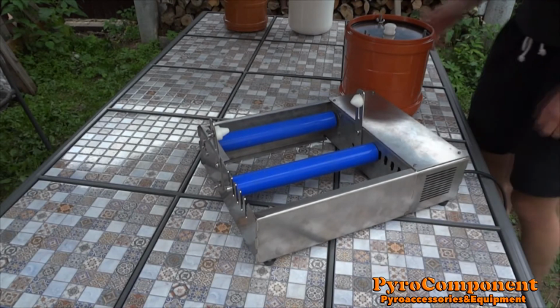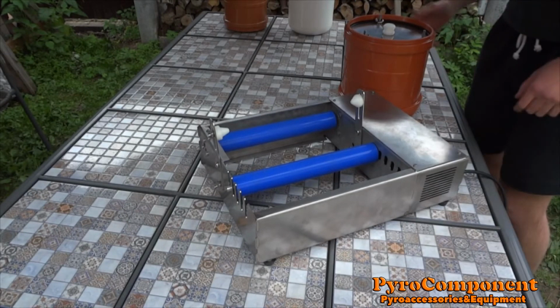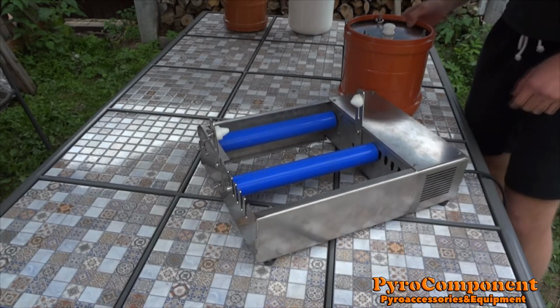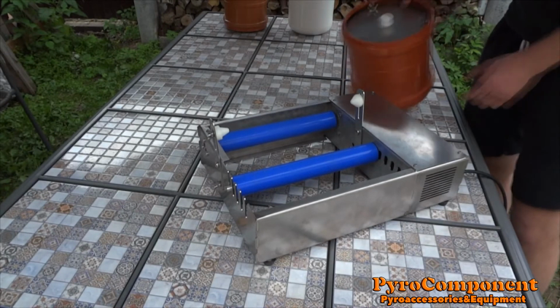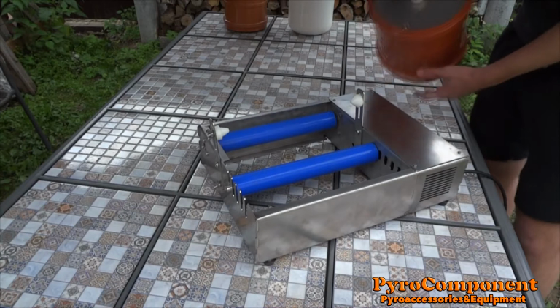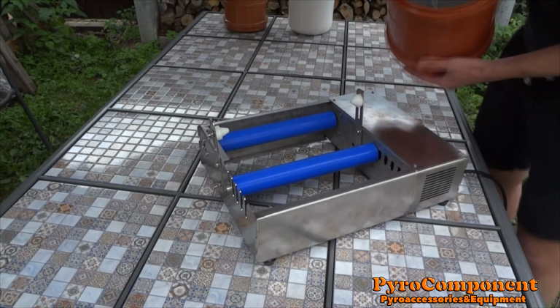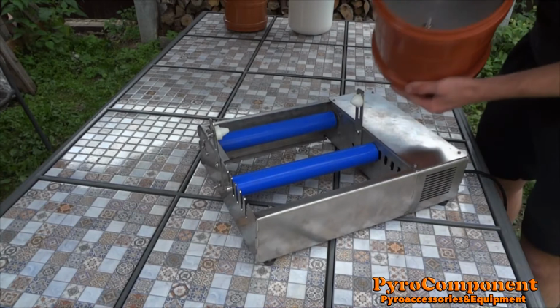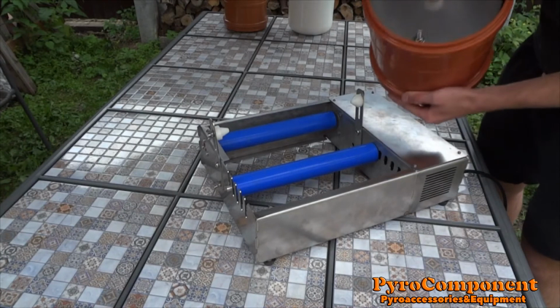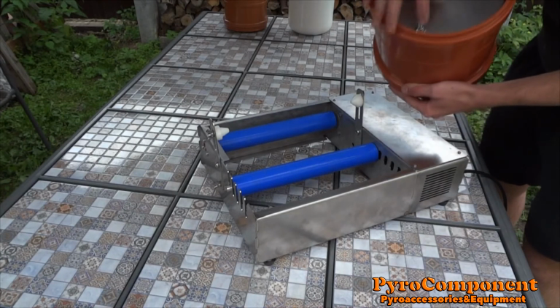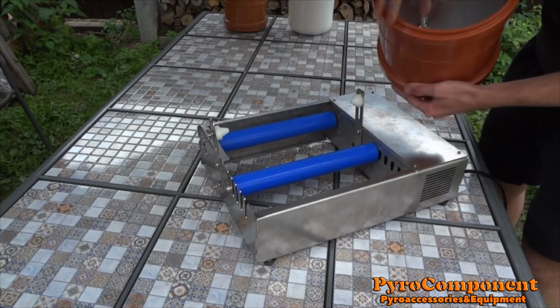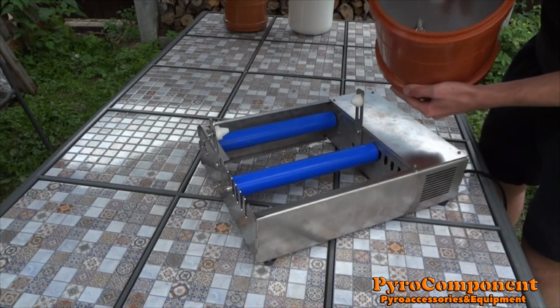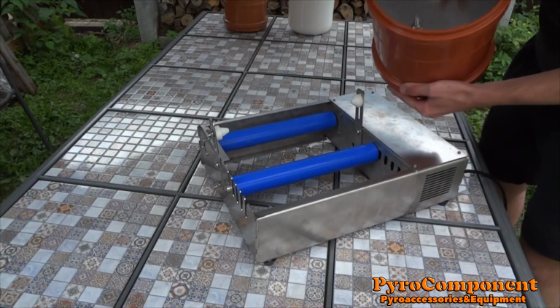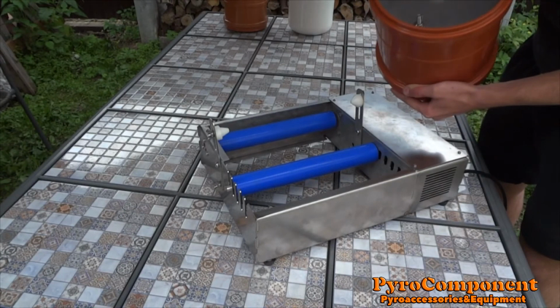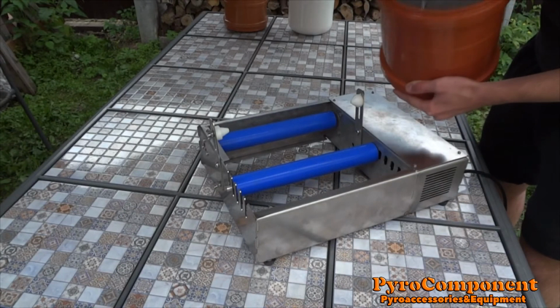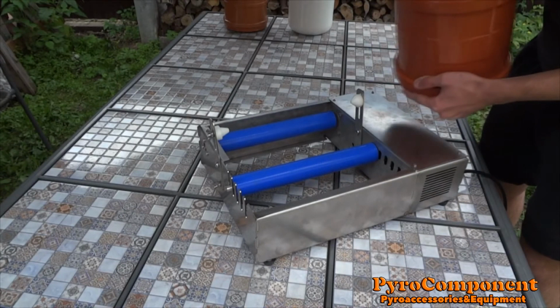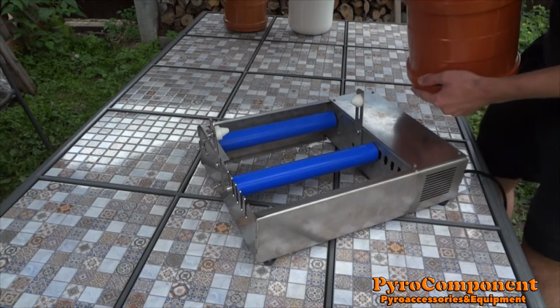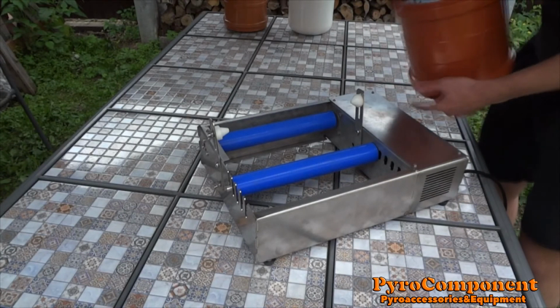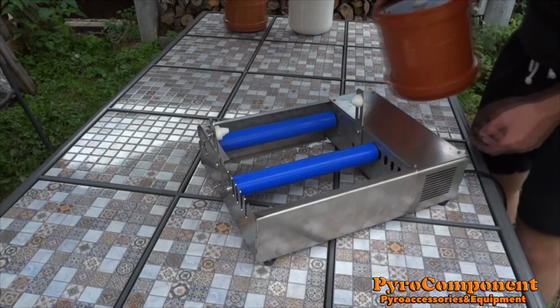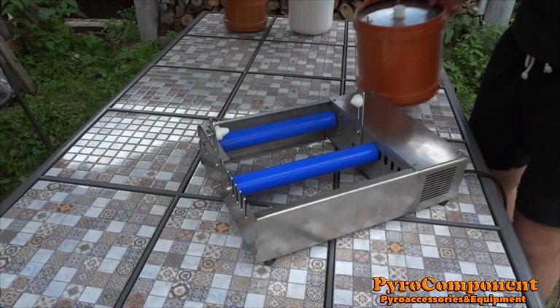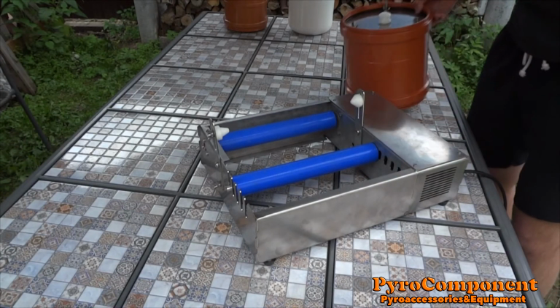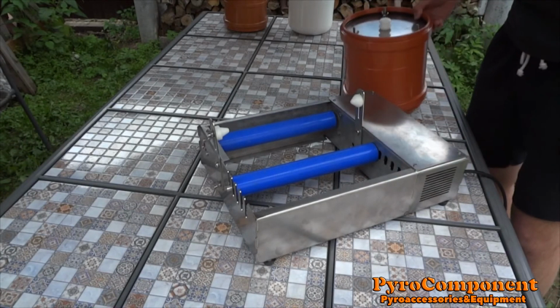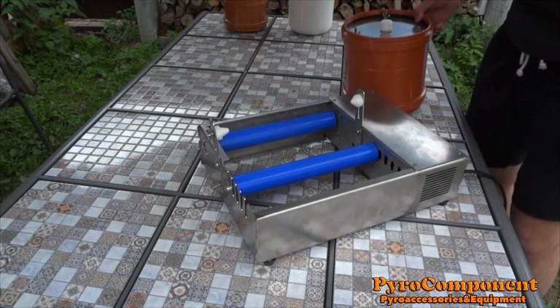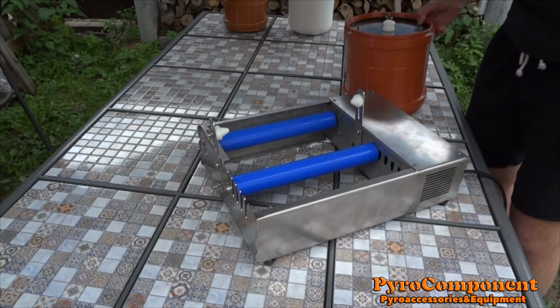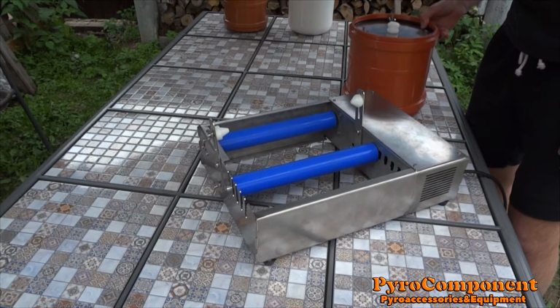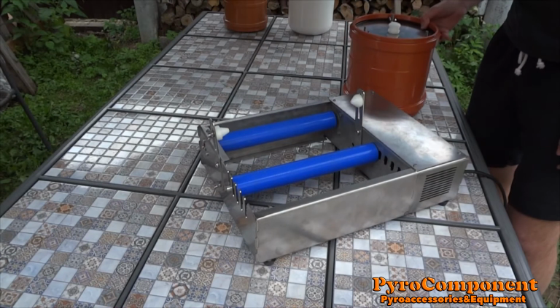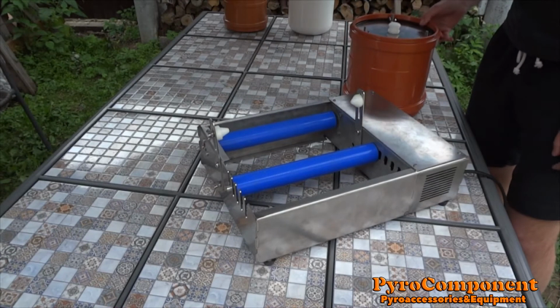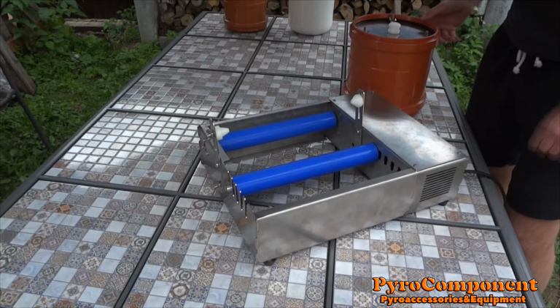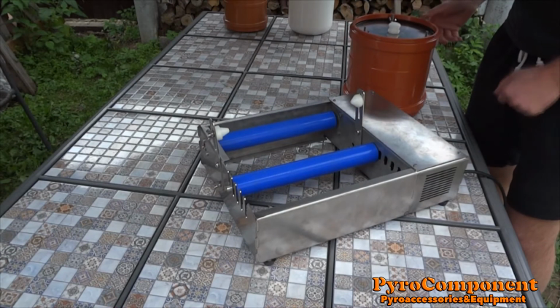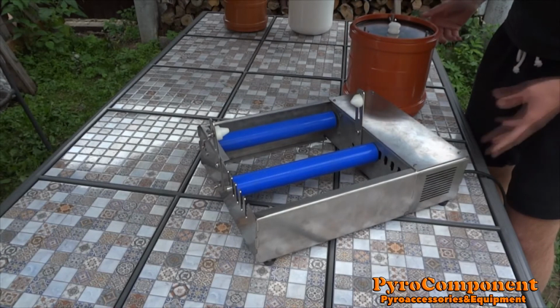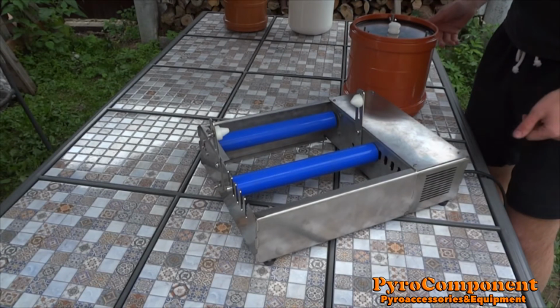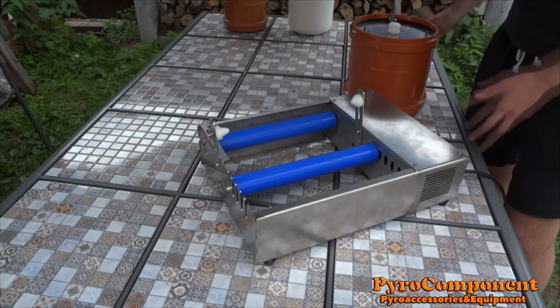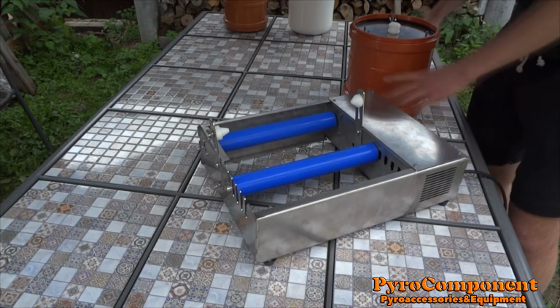It has a free blade for fast milling. Let's start it.